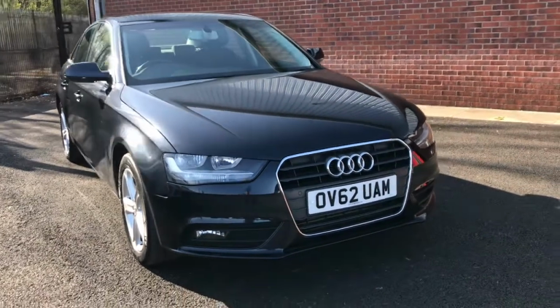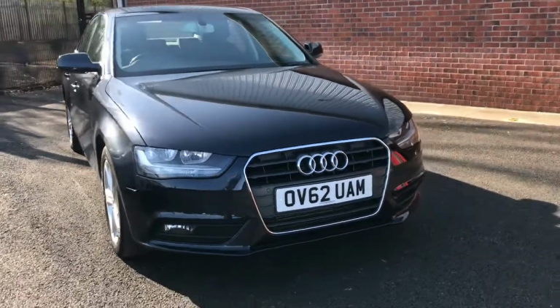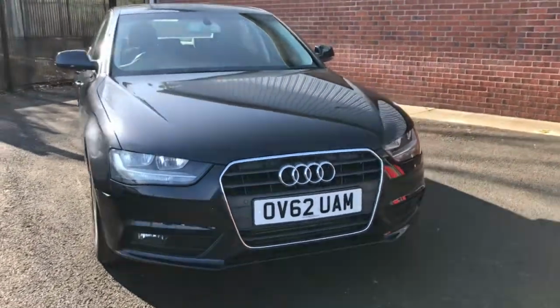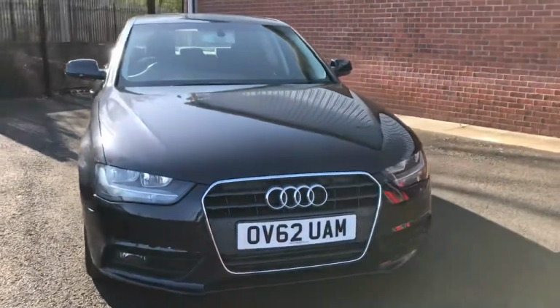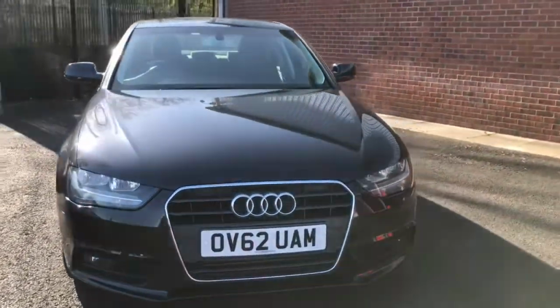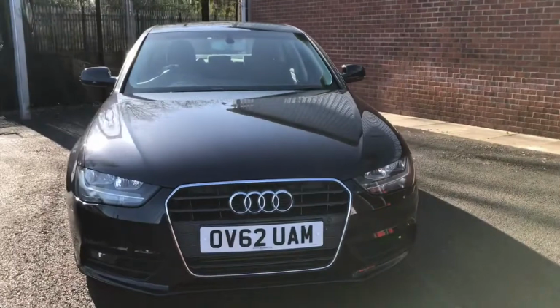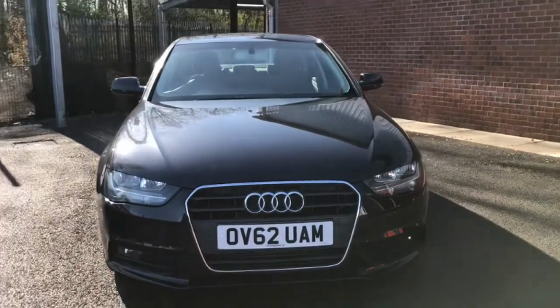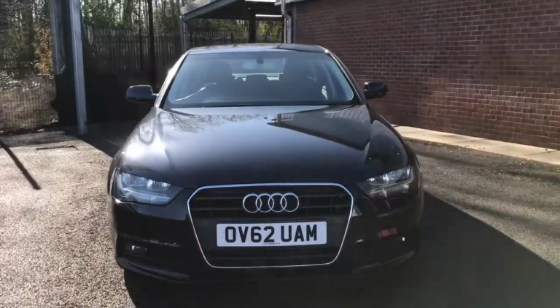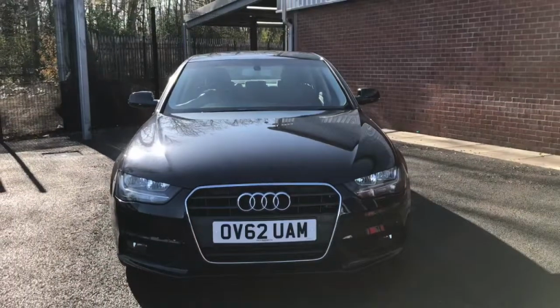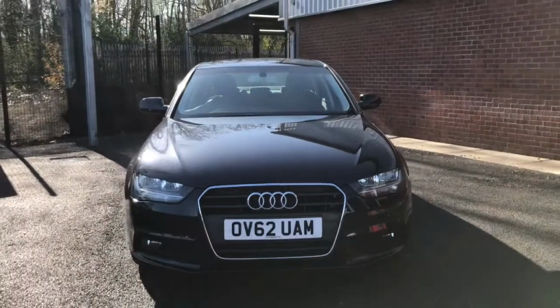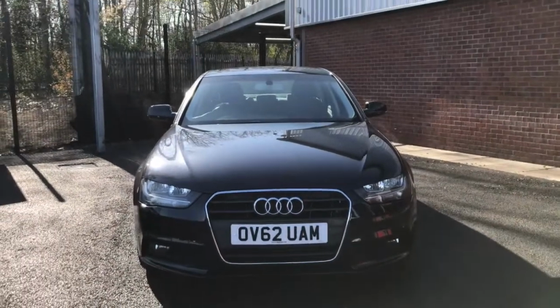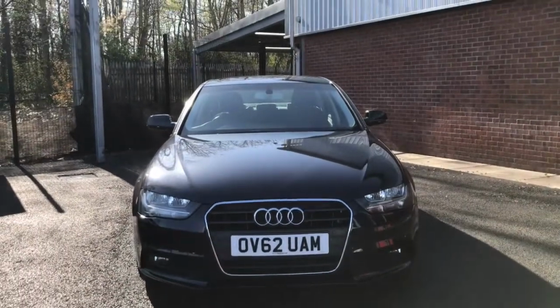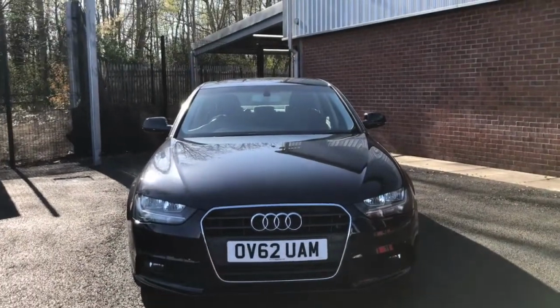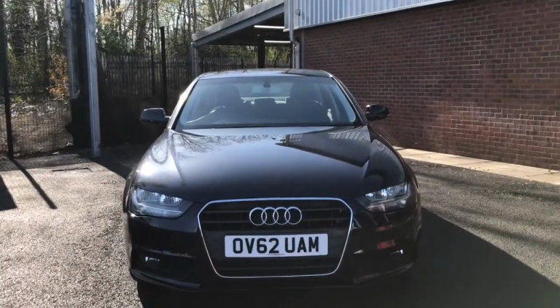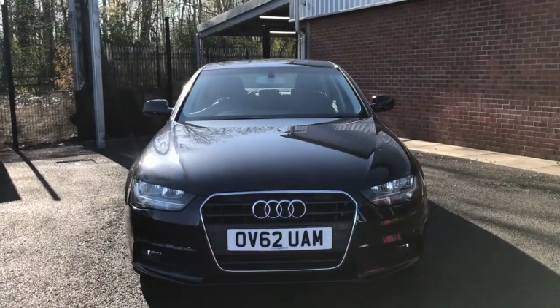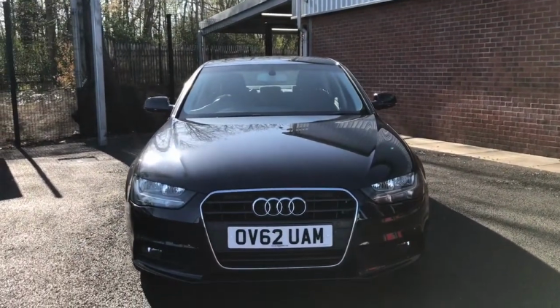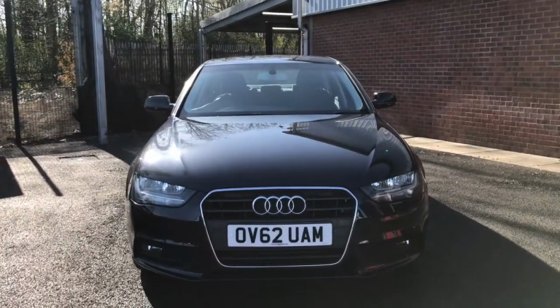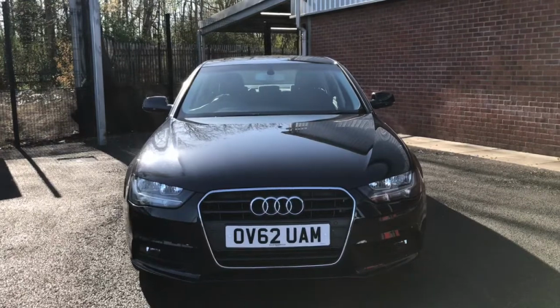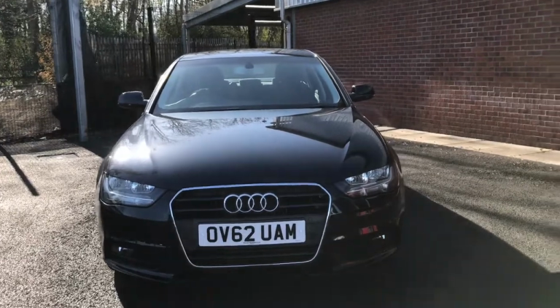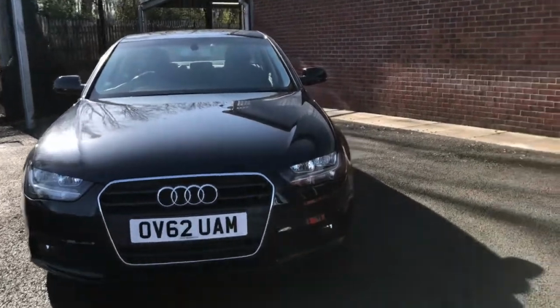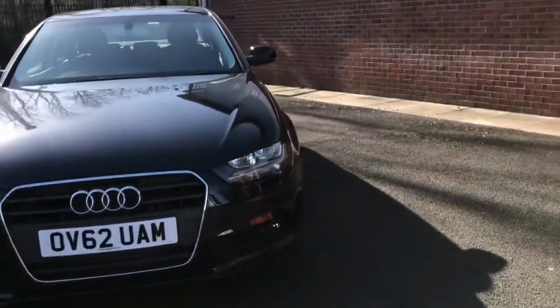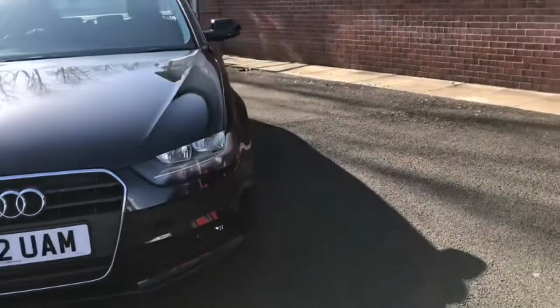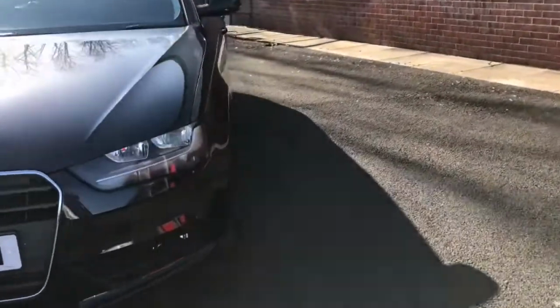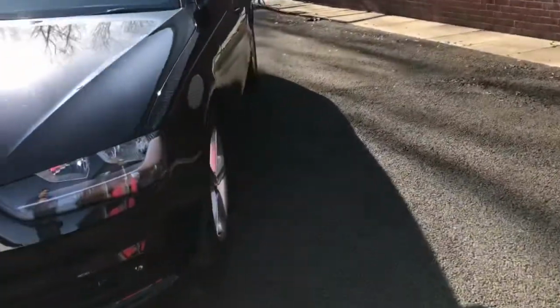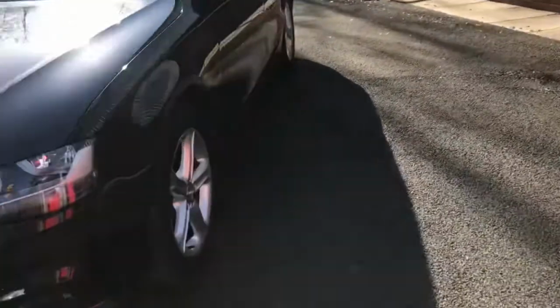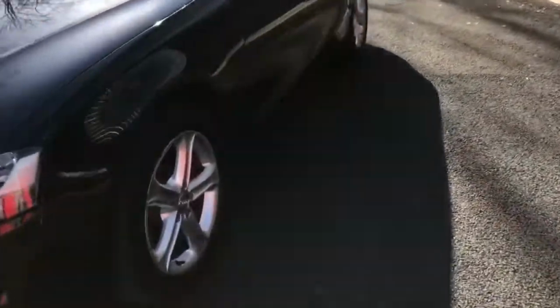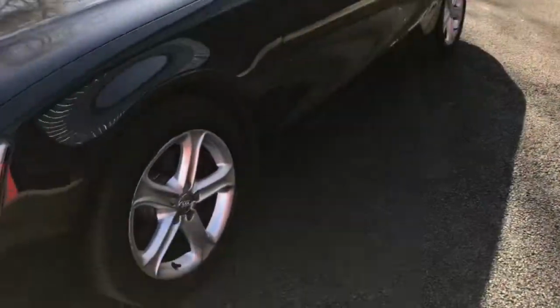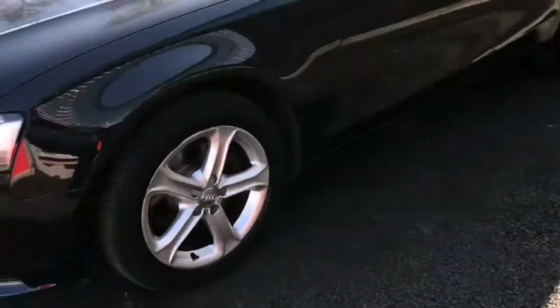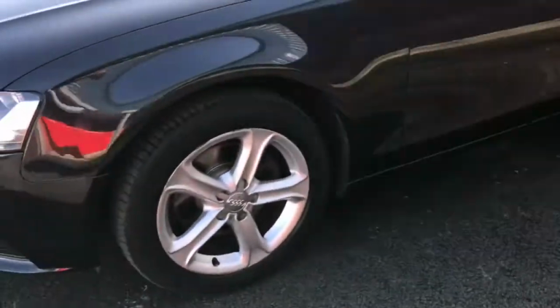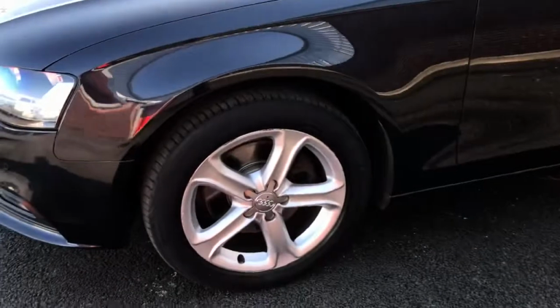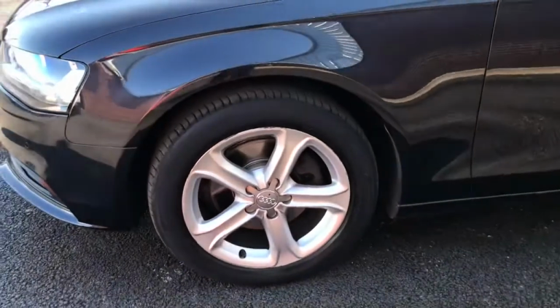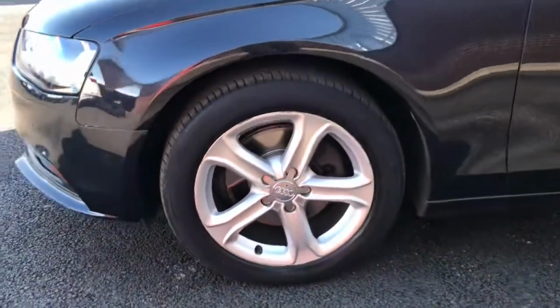Coming up to the front, it has daytime running lights. It also has front and rear parking sensors. Coming up to the side, it does have nice sporty looking 17 inch alloy wheels.